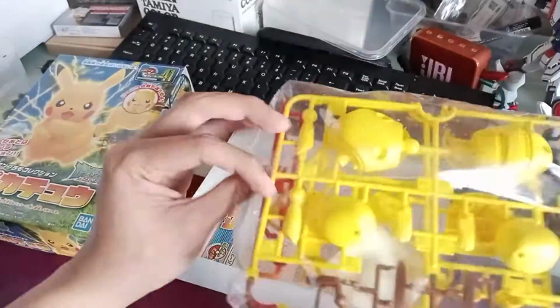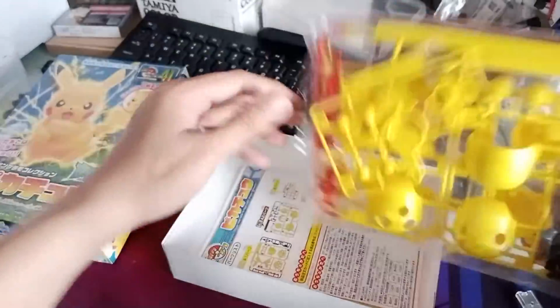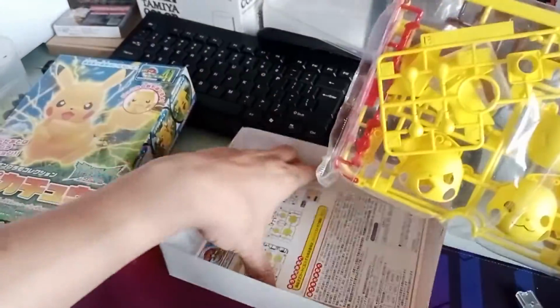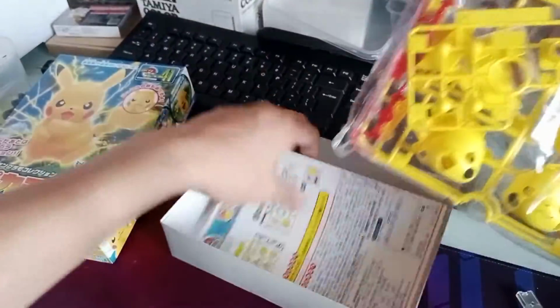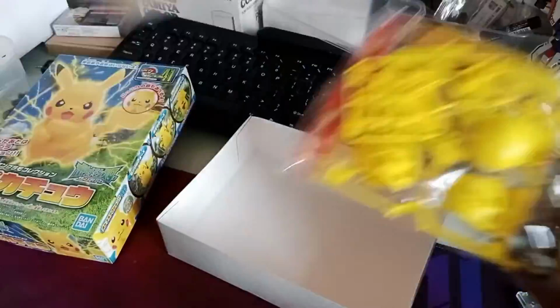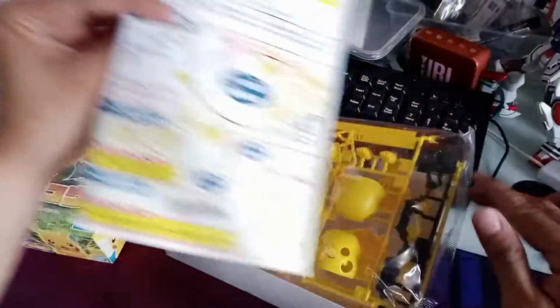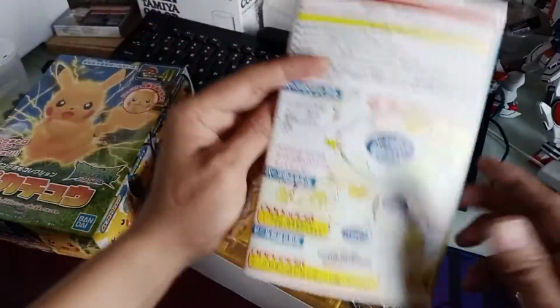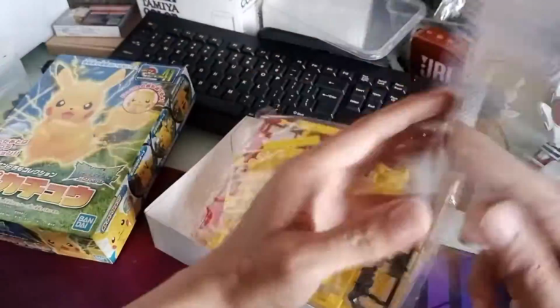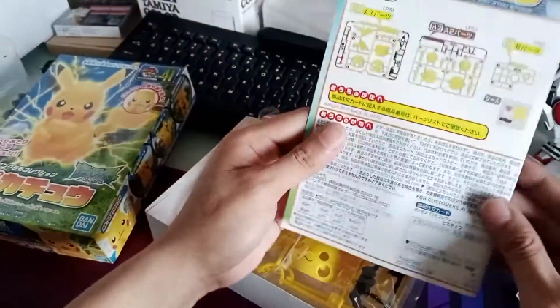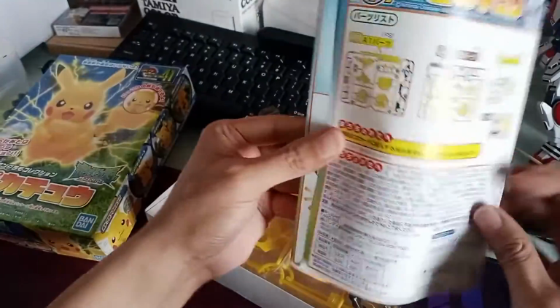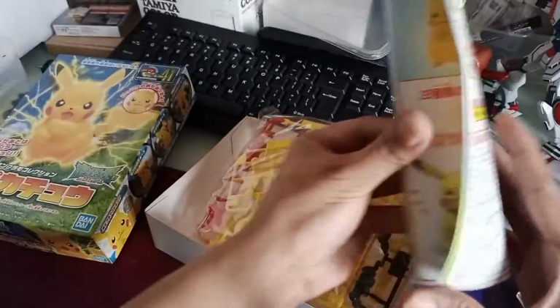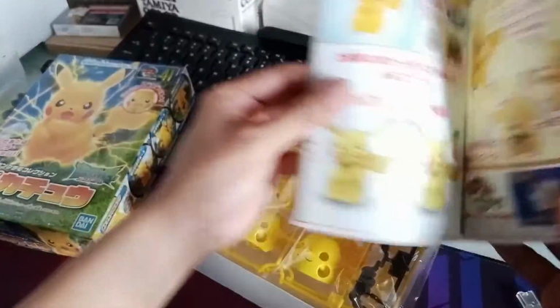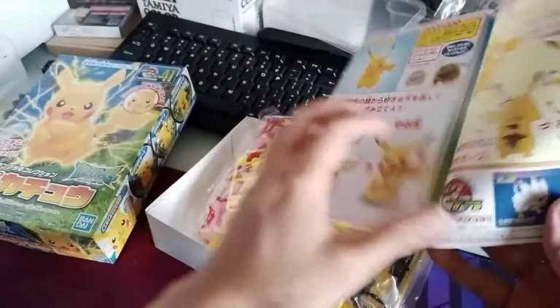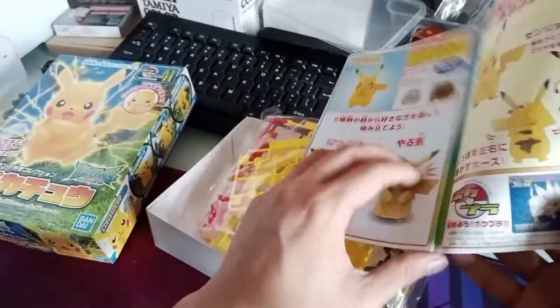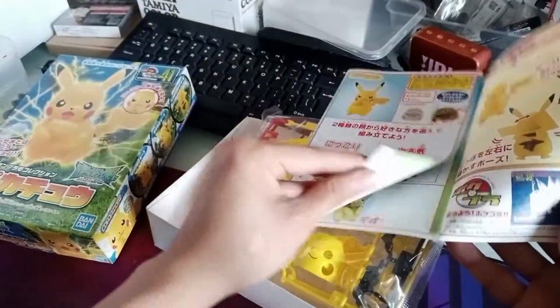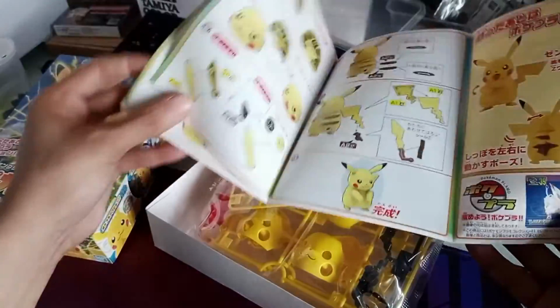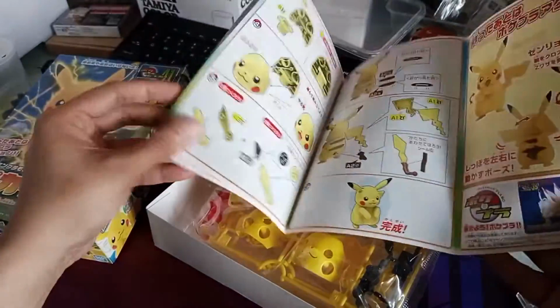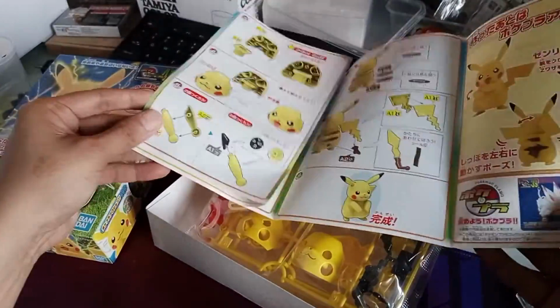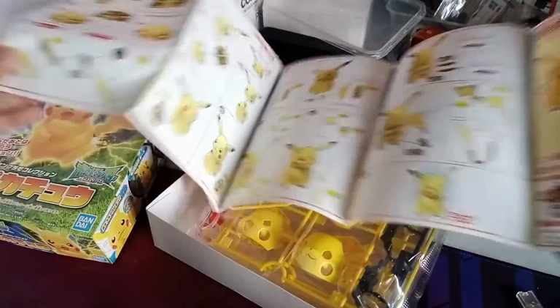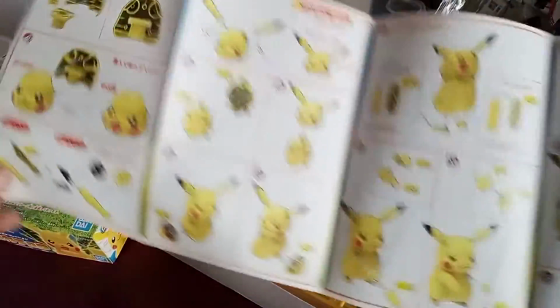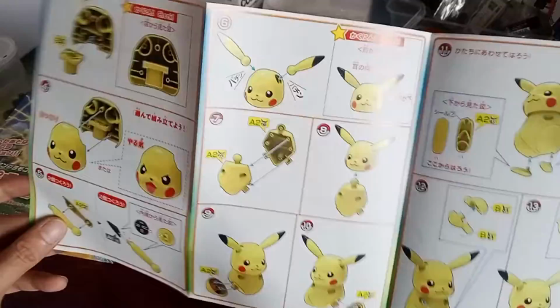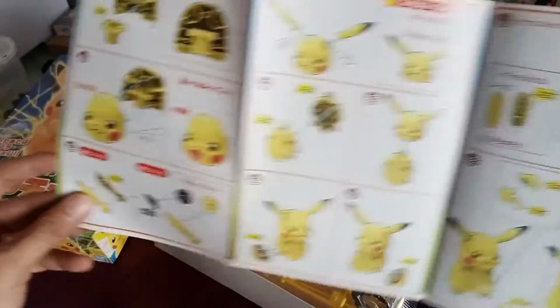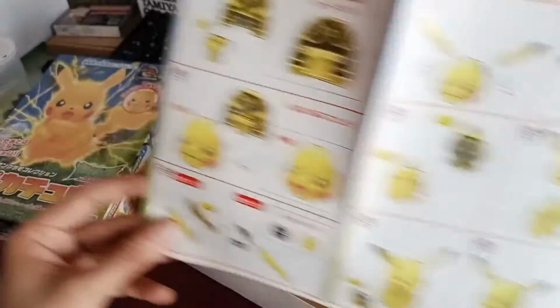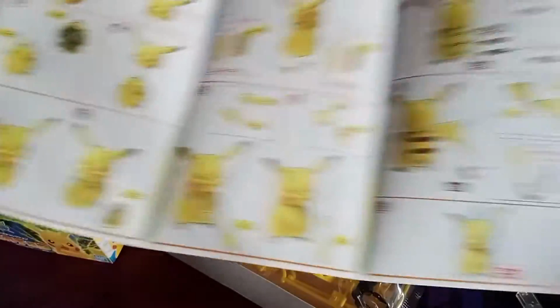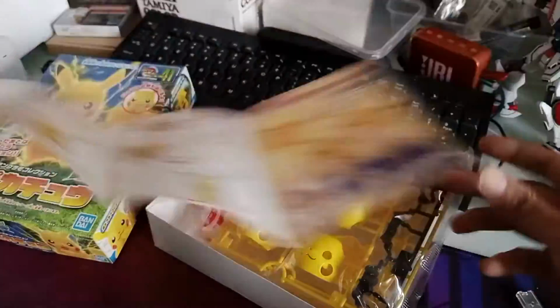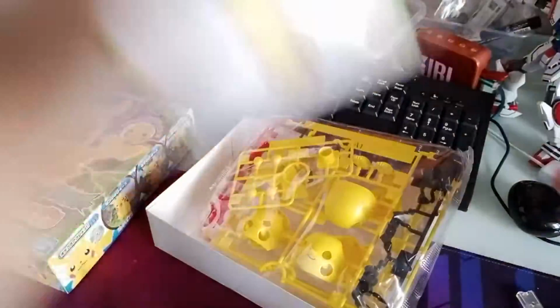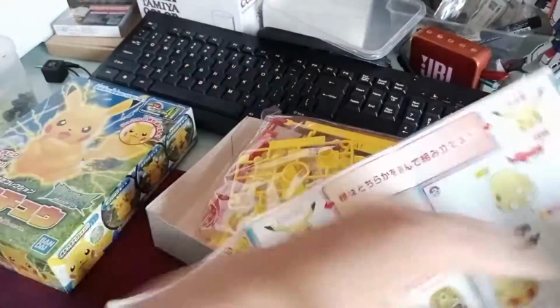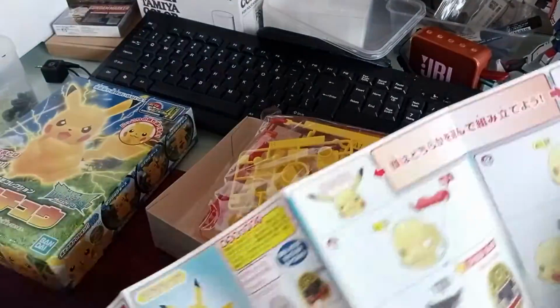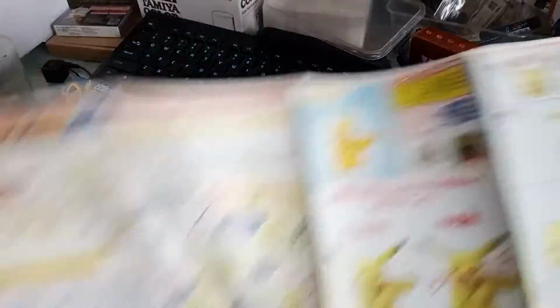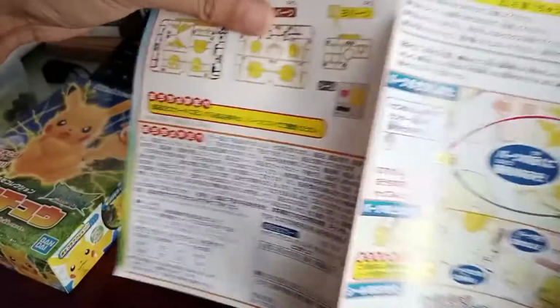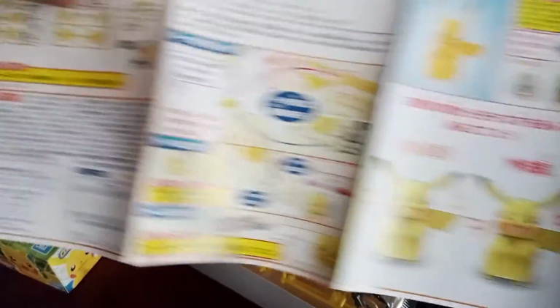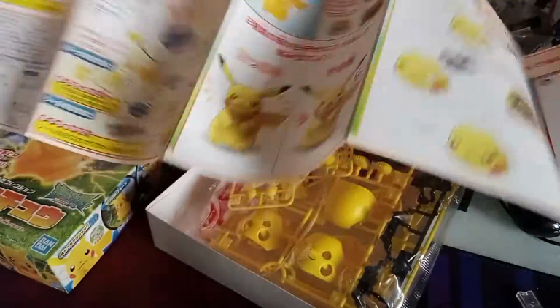Also in the box you'll find the manual. Since this is Japanese, you have to view it in reverse order. That is how to assemble your Pikachu kit — there it is, there you have it.